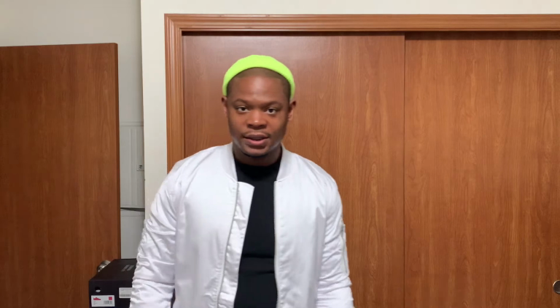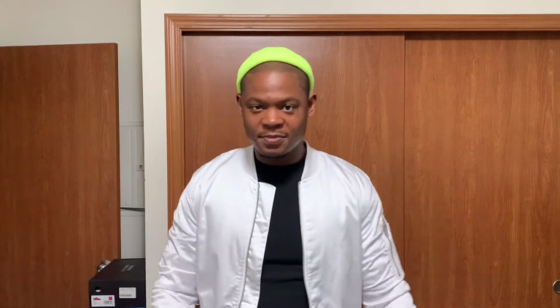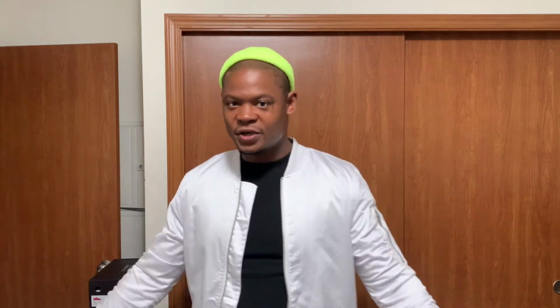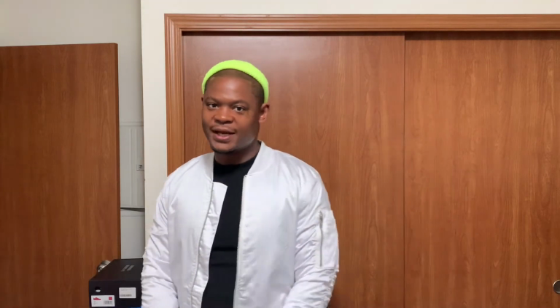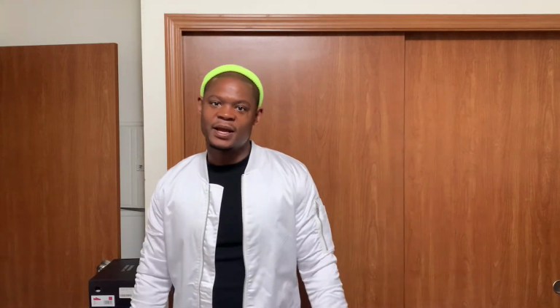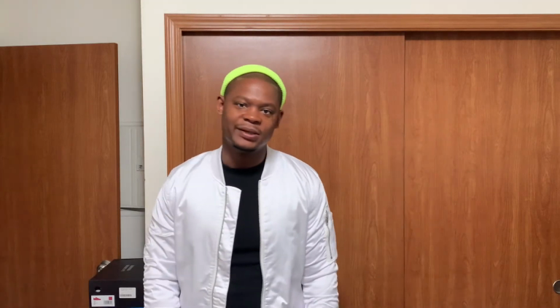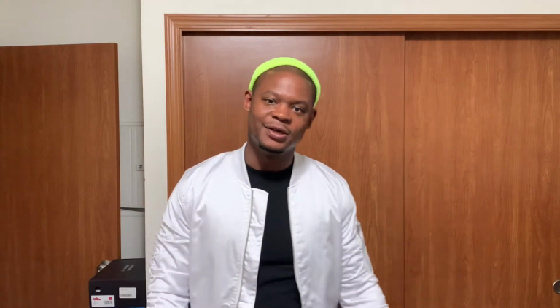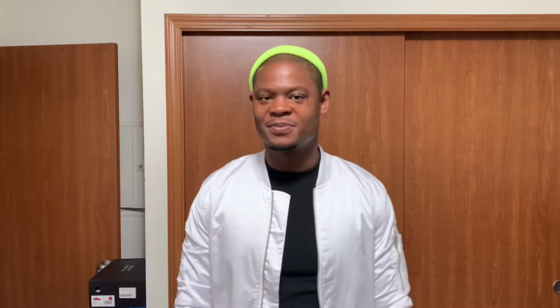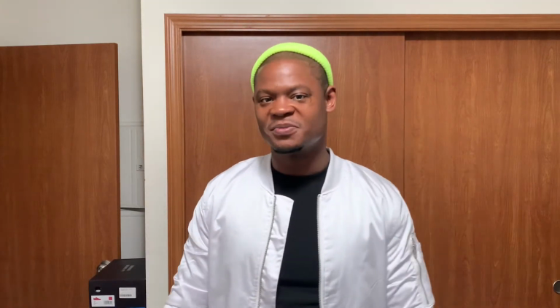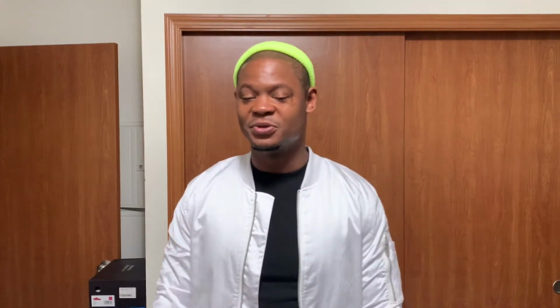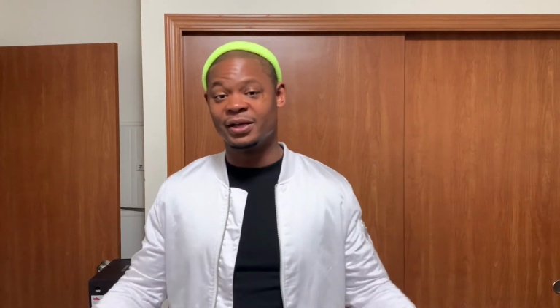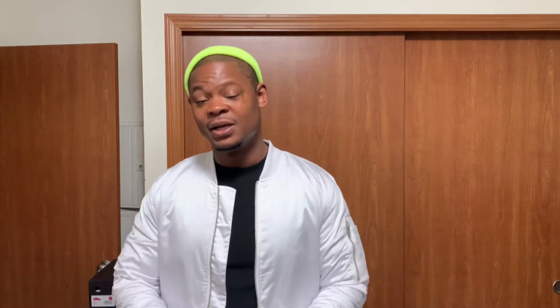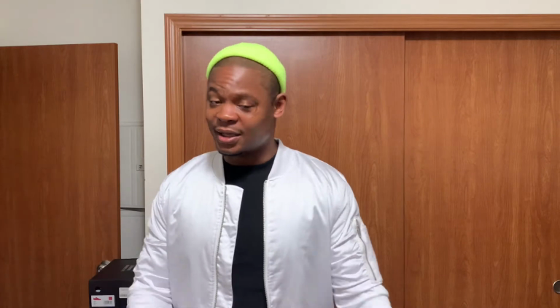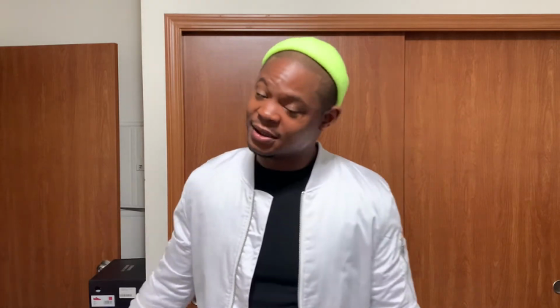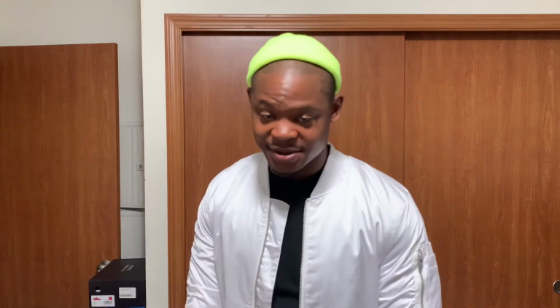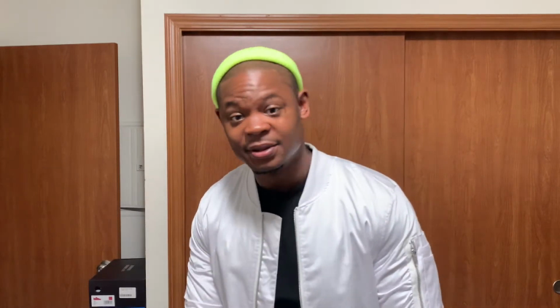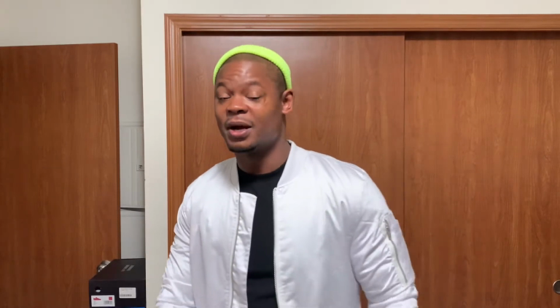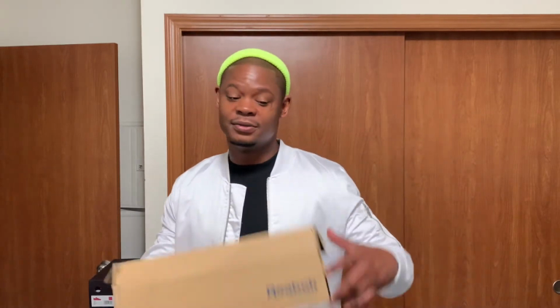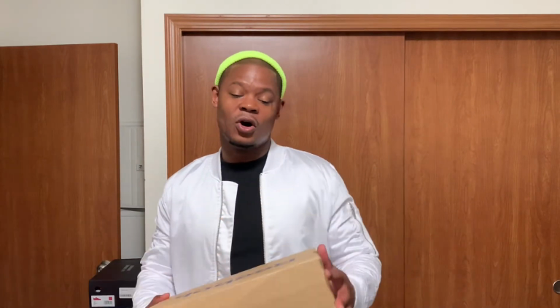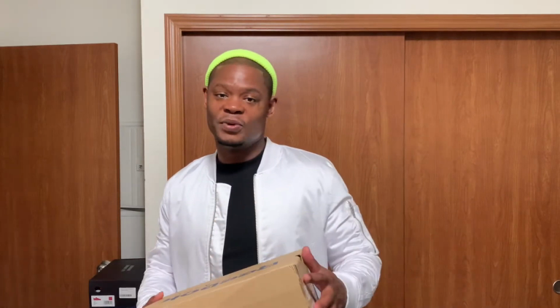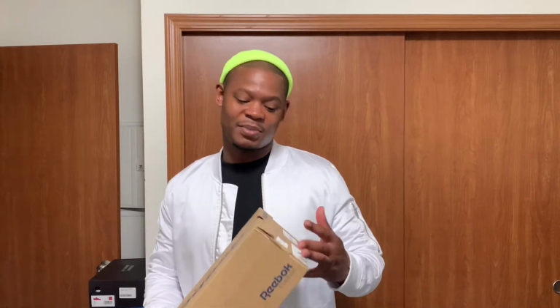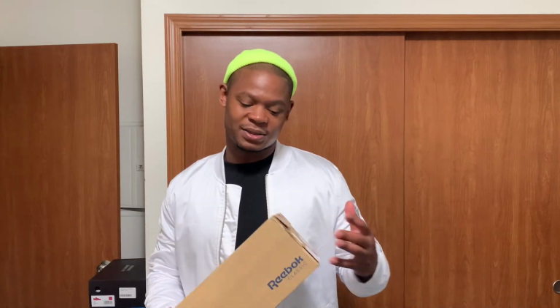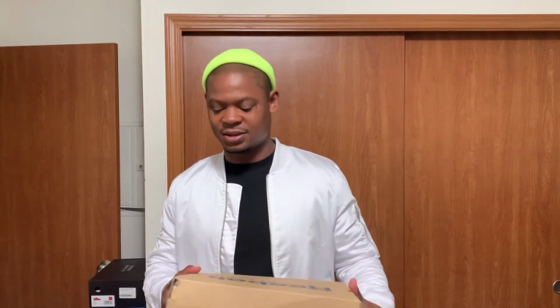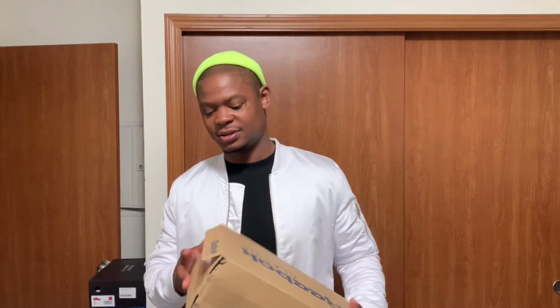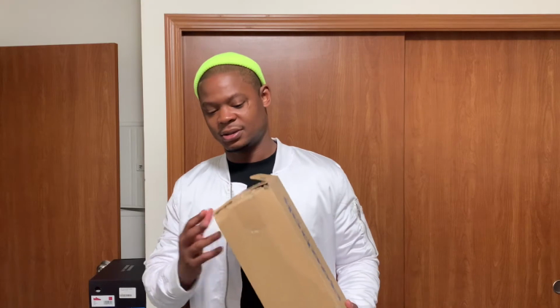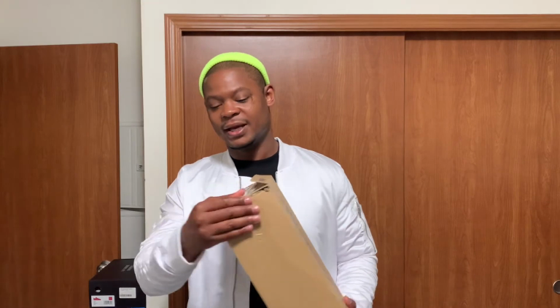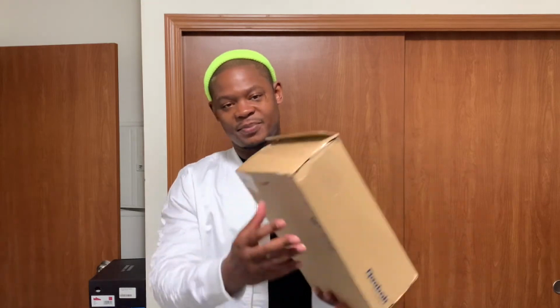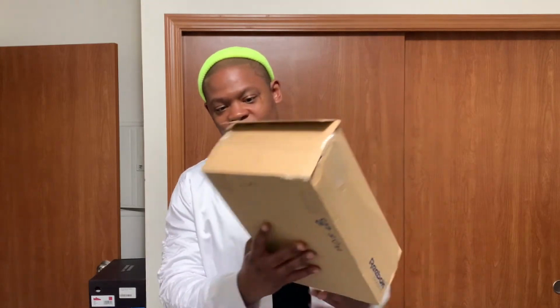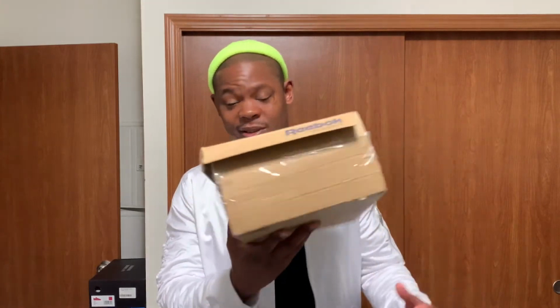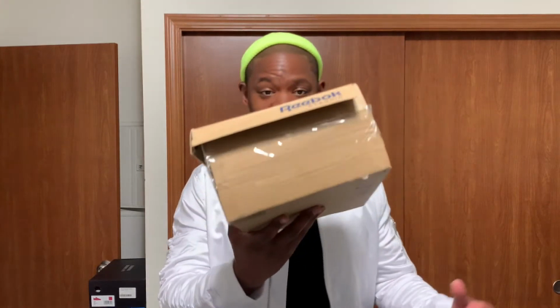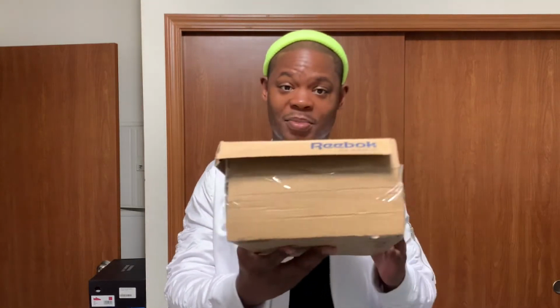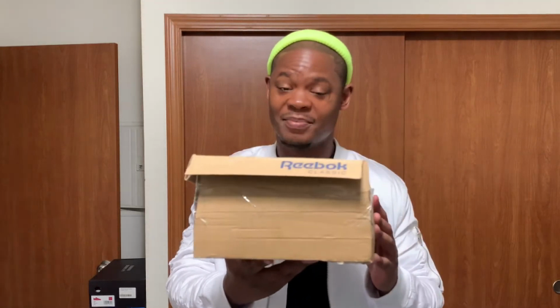It's your boy Rico Stiles back with another unboxing. I already opened up the box and had to tape it up a little bit because the box can't take a beating.